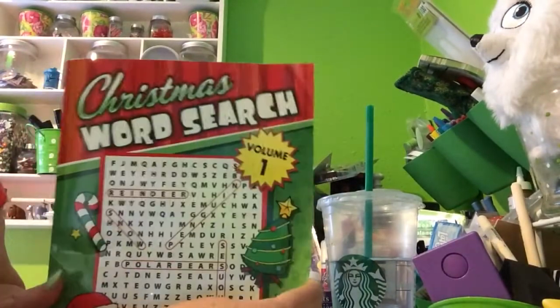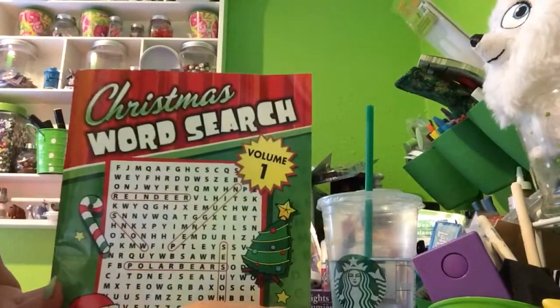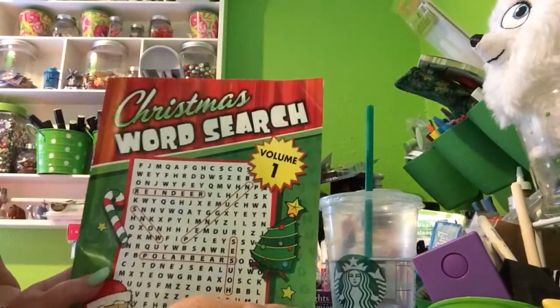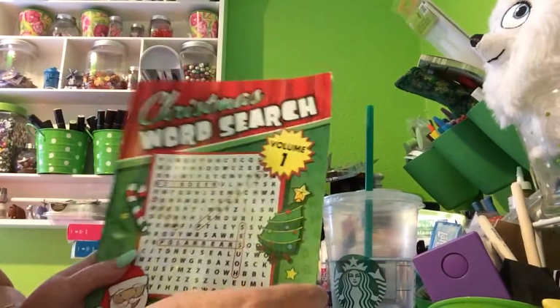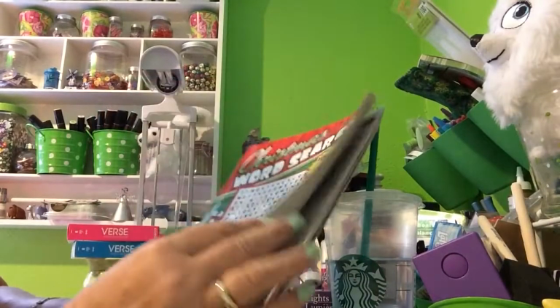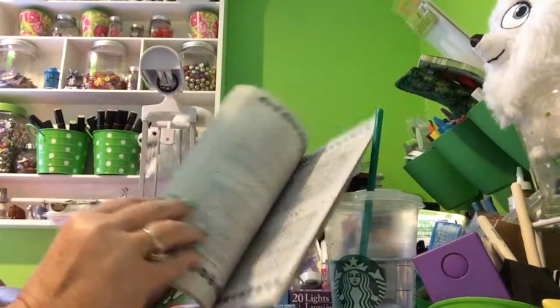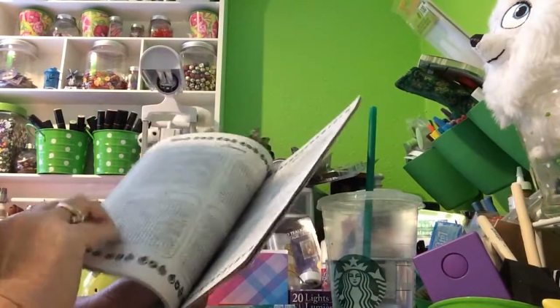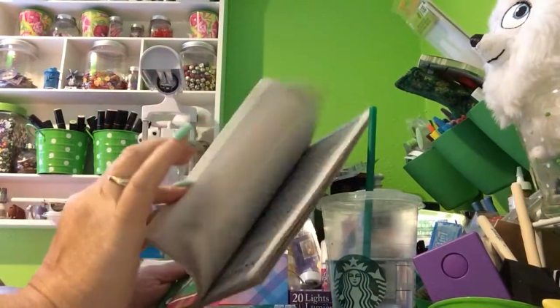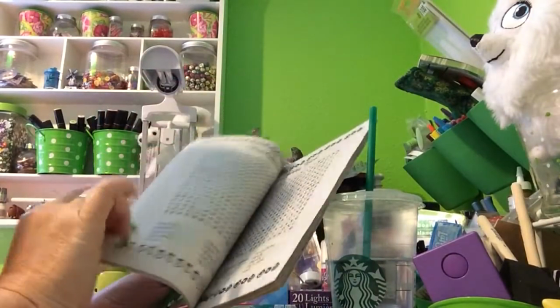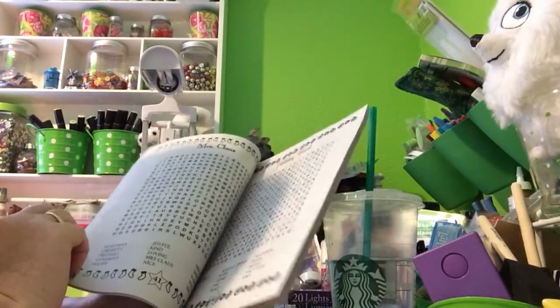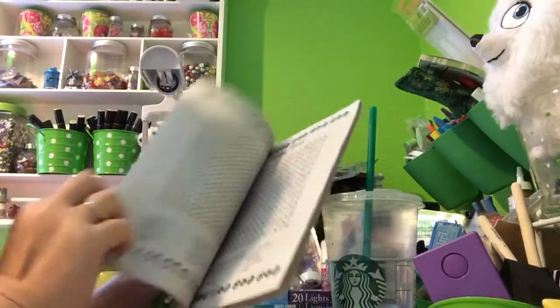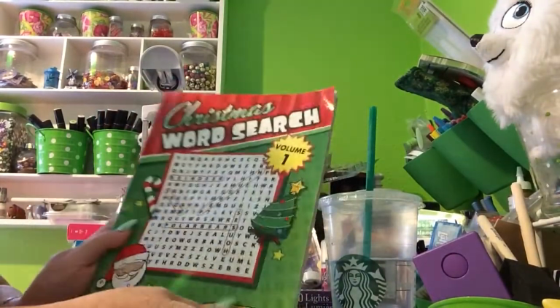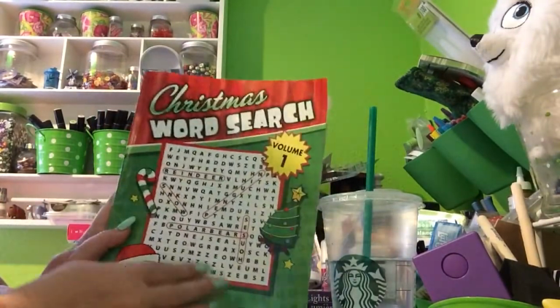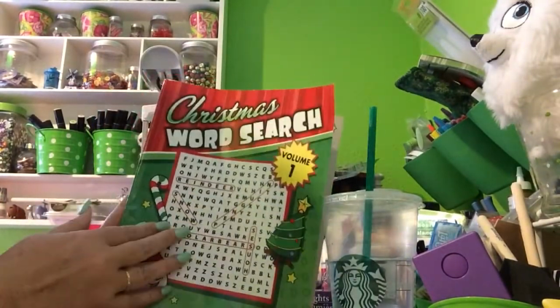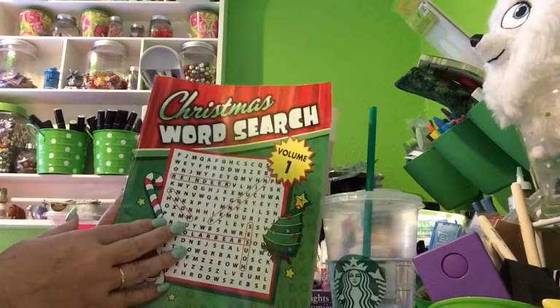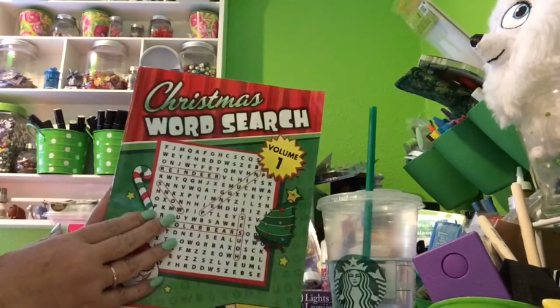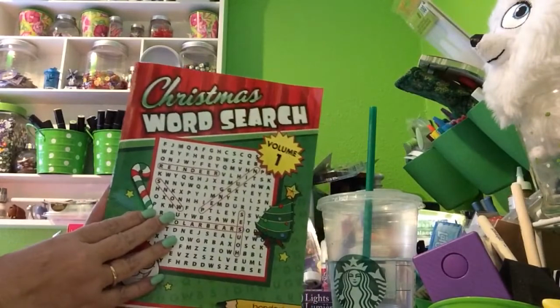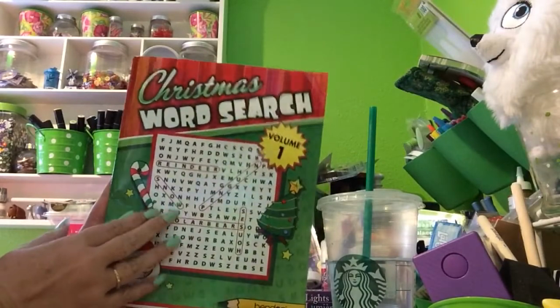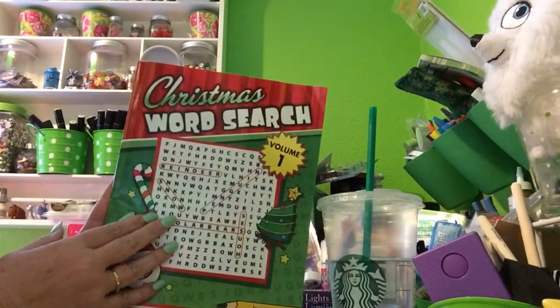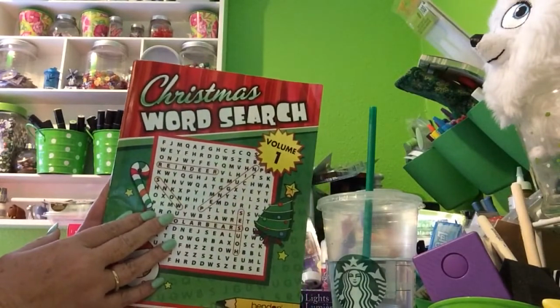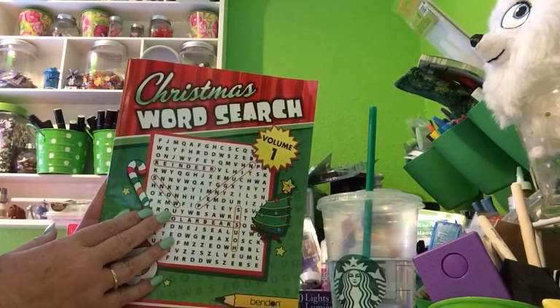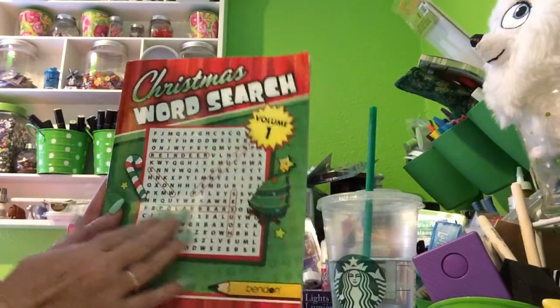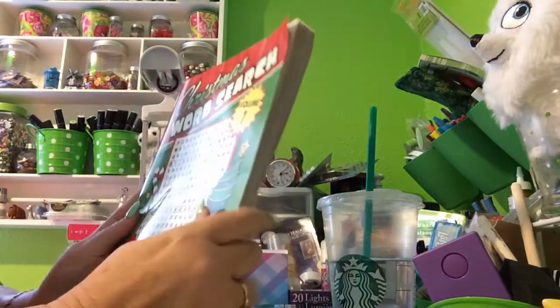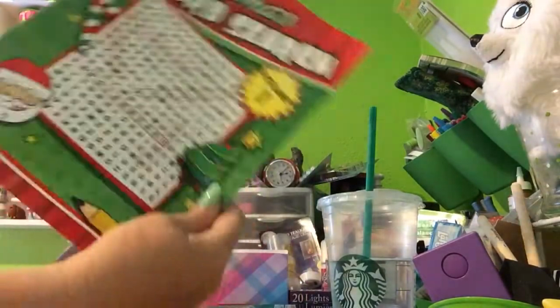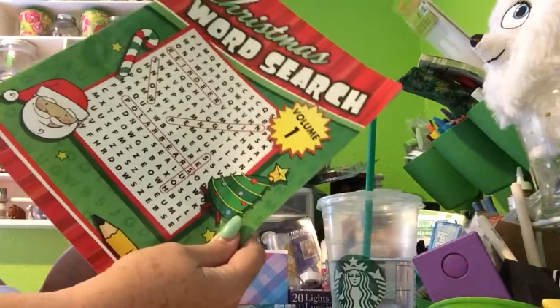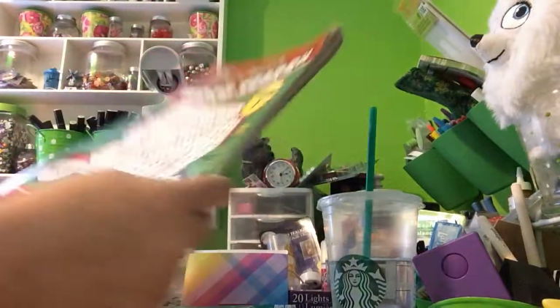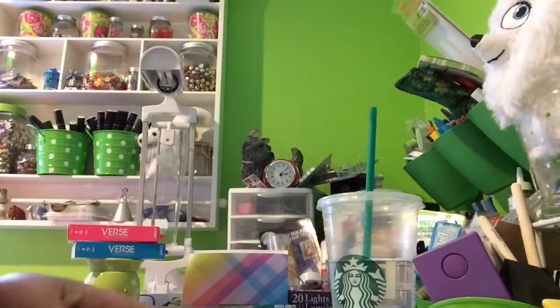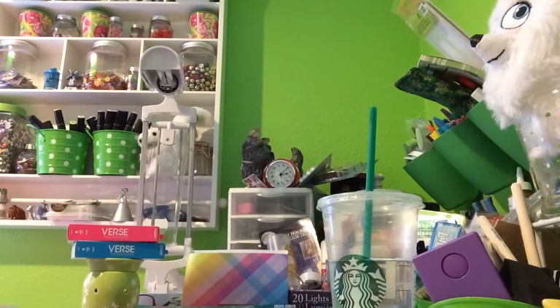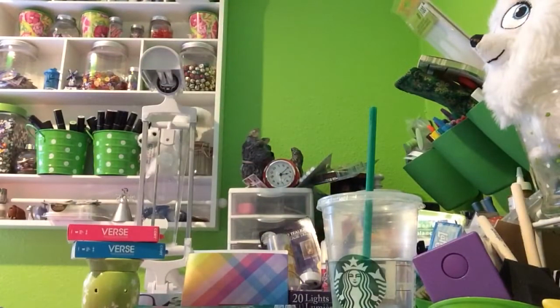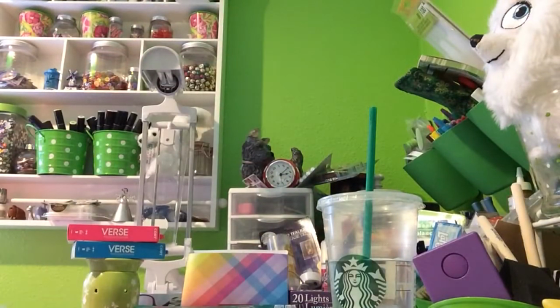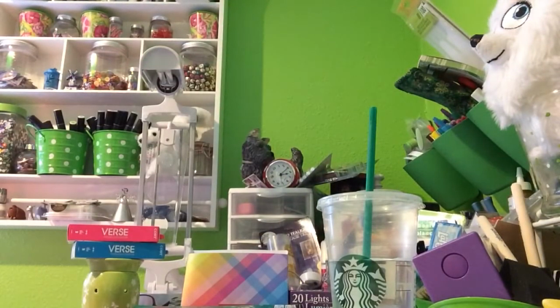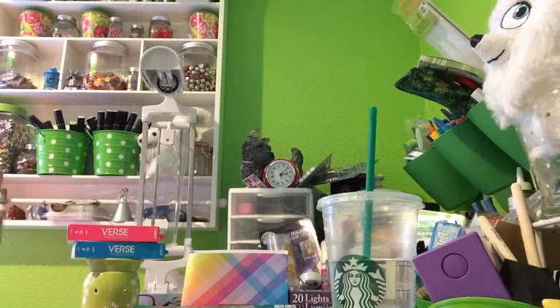I bought a word search. I usually do crosswords, but this is from the days when I have no brain for crosswords, so then I just go to the word search because those are easy peasy.